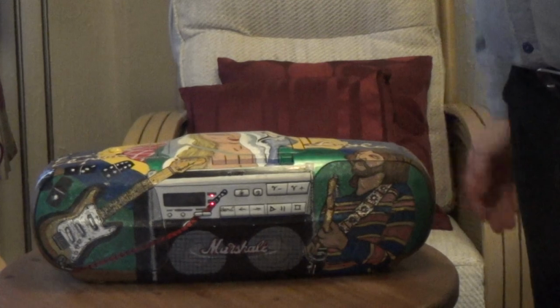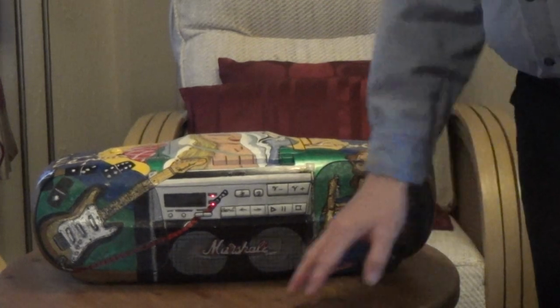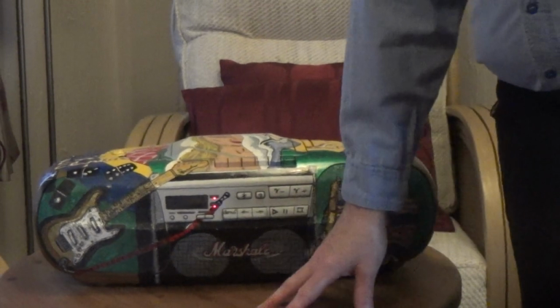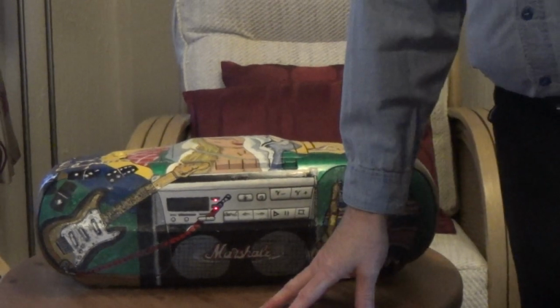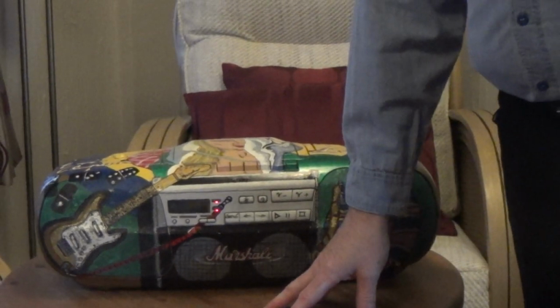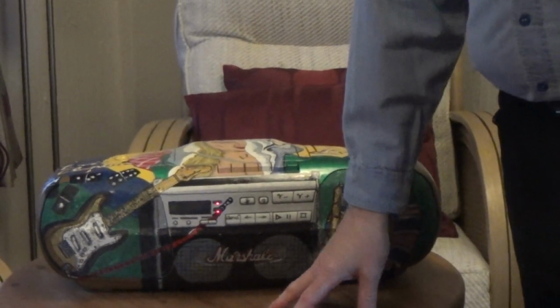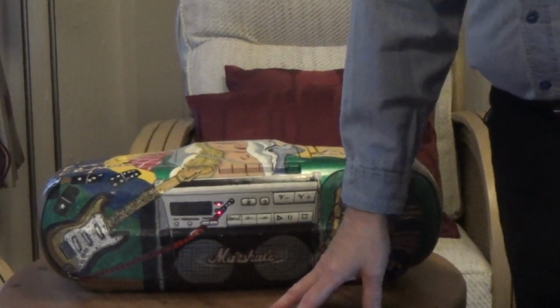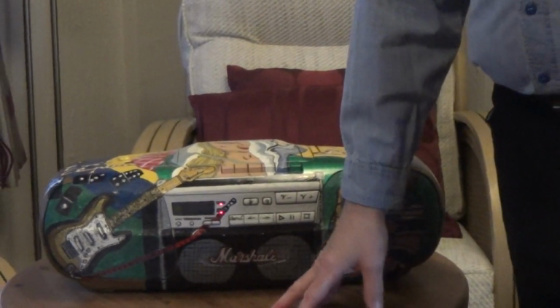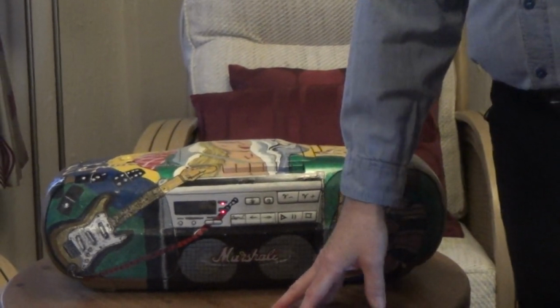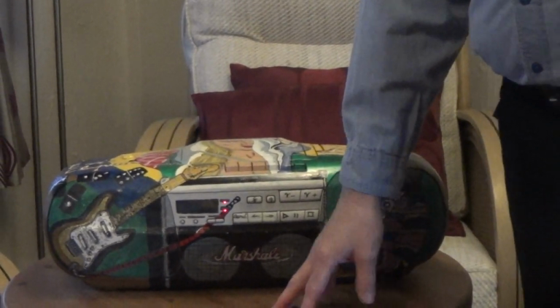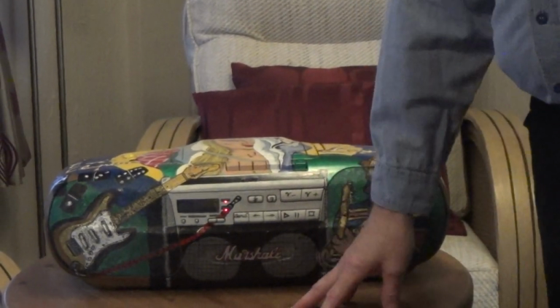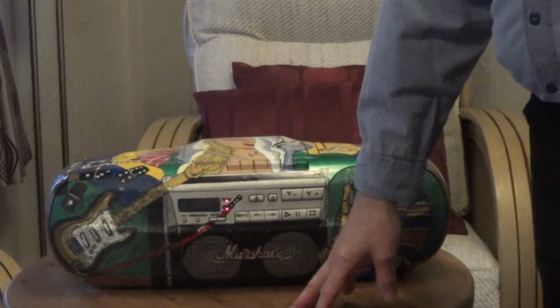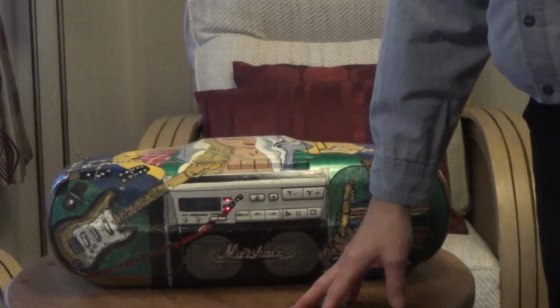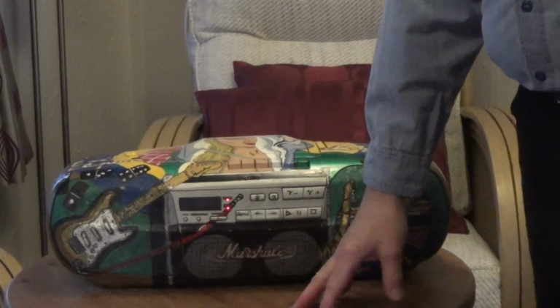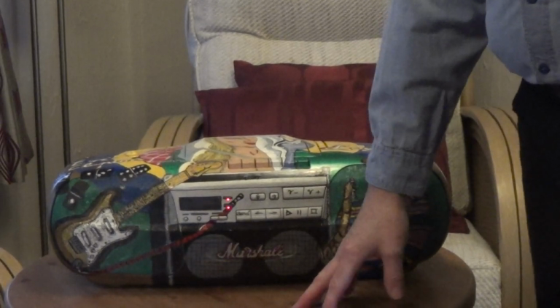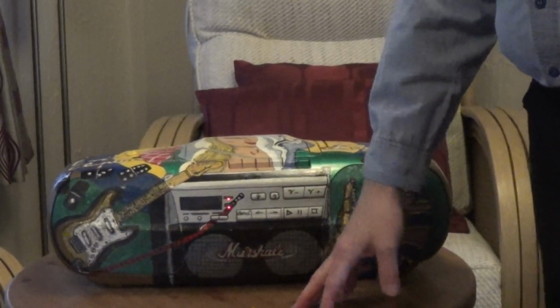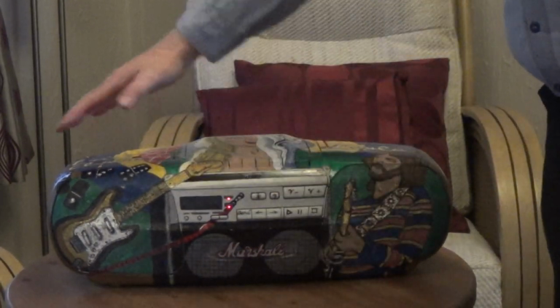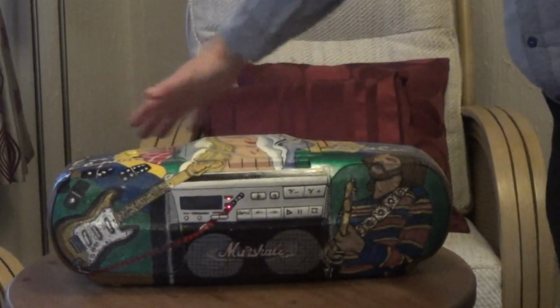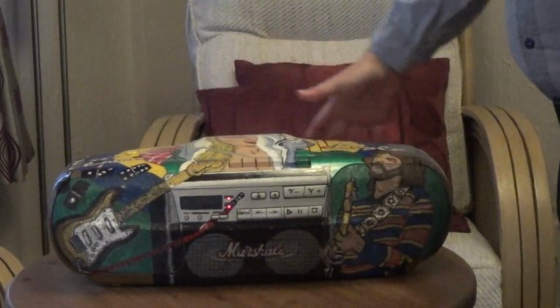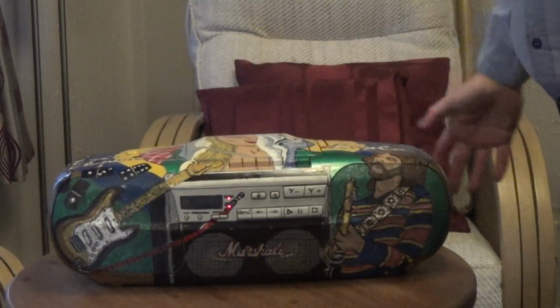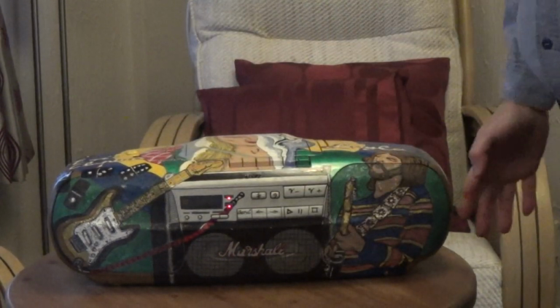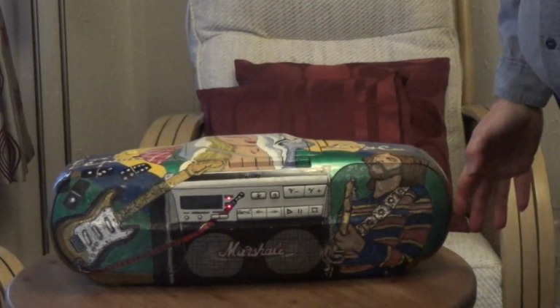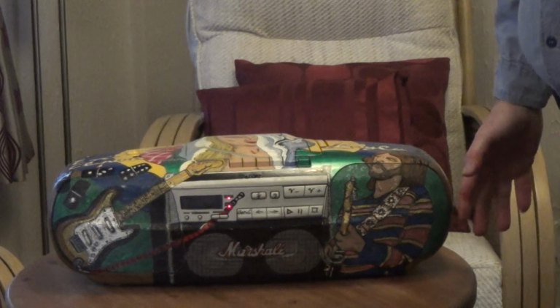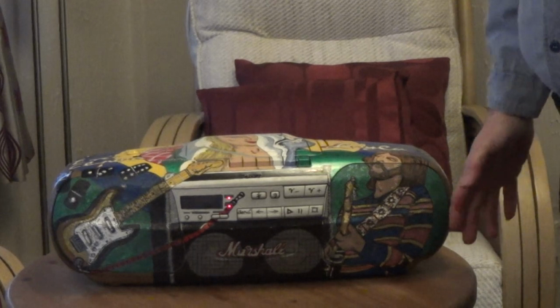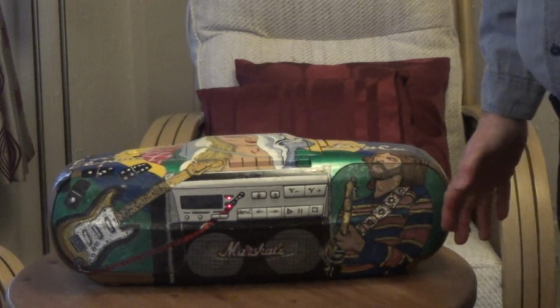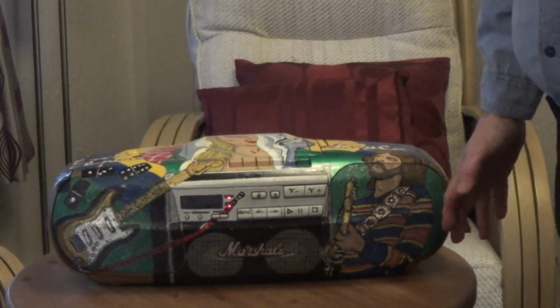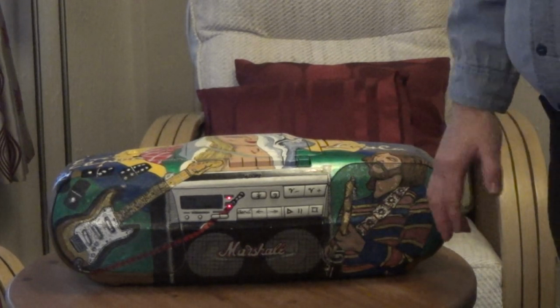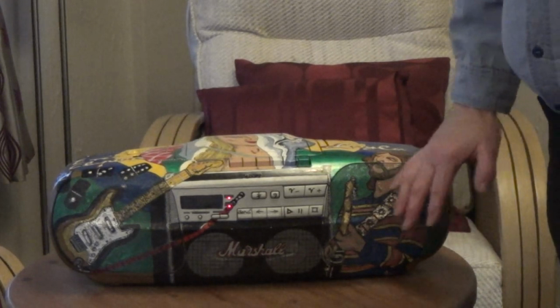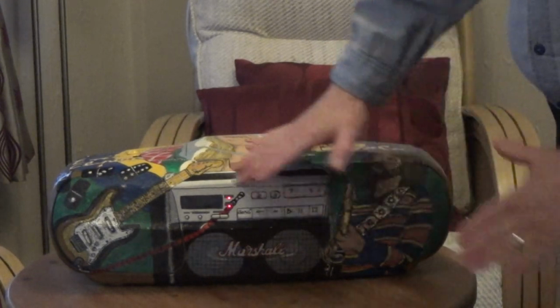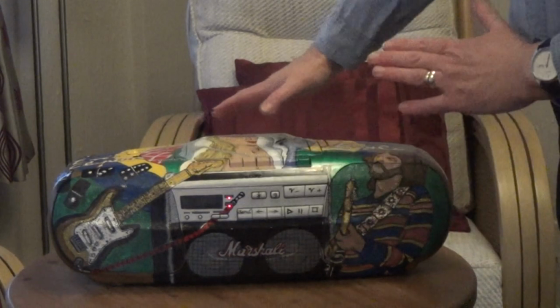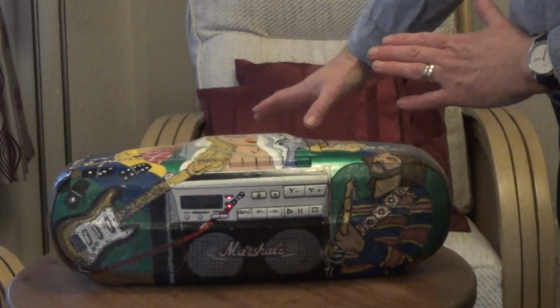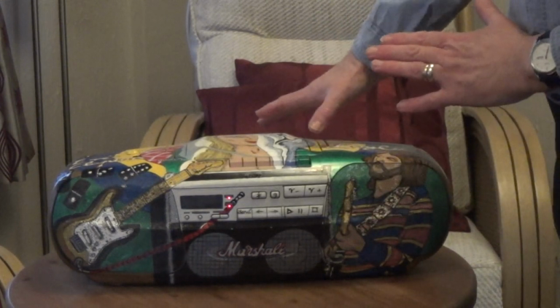Just to show you, my friends, what the music is being played on in my low-tech retro fashion. This is a 1990s boom box that was covered in paint, so I painted it with the scene from Eric Clapton's 1970 album Layla.